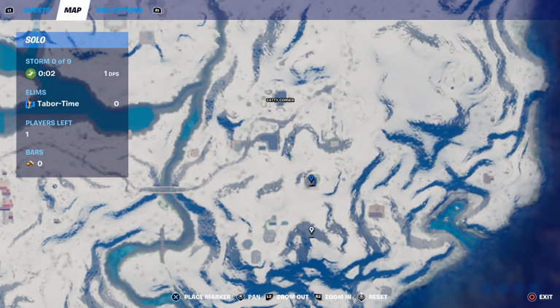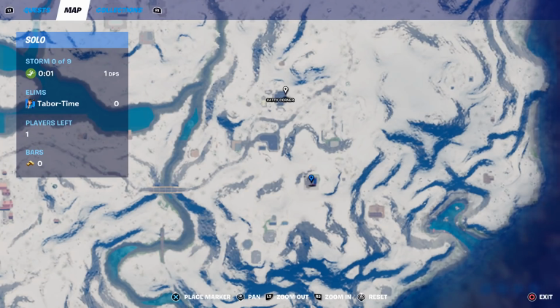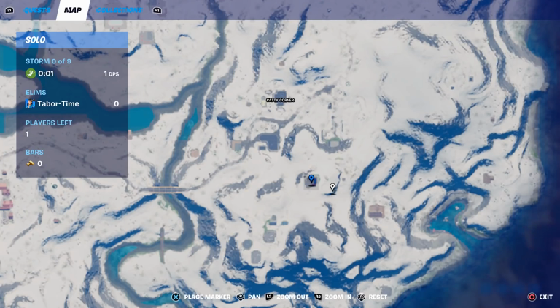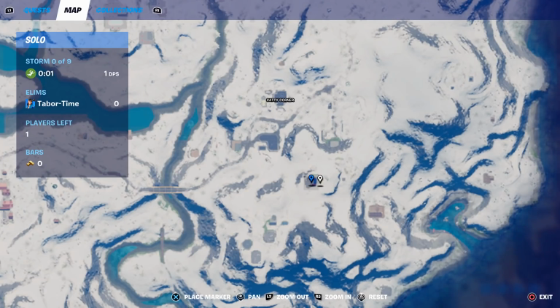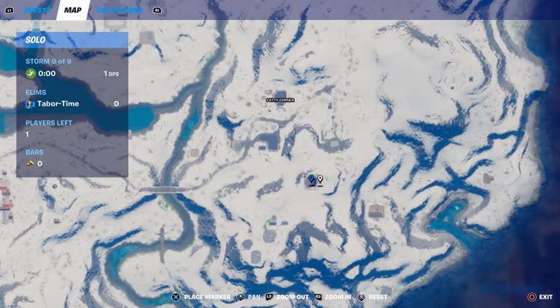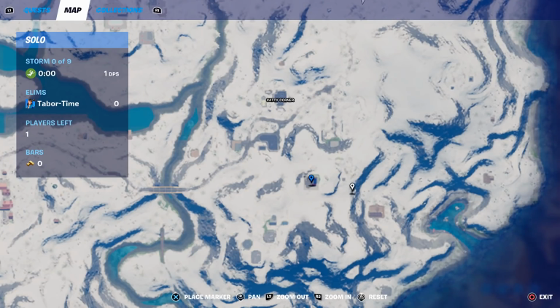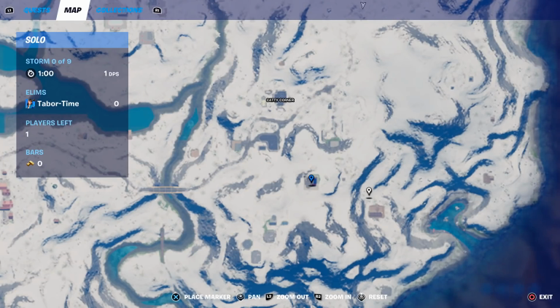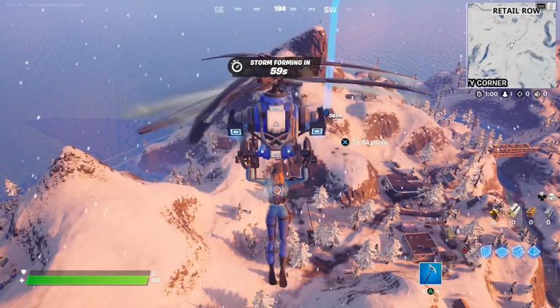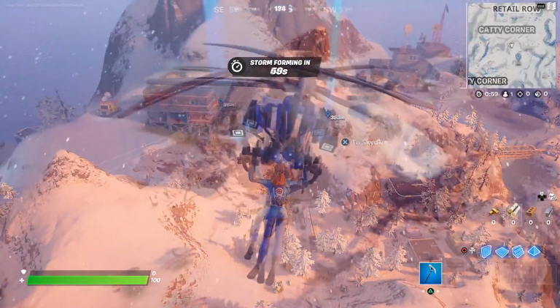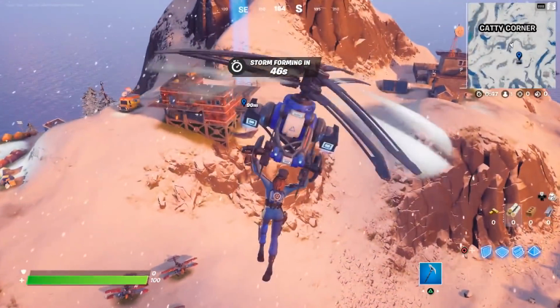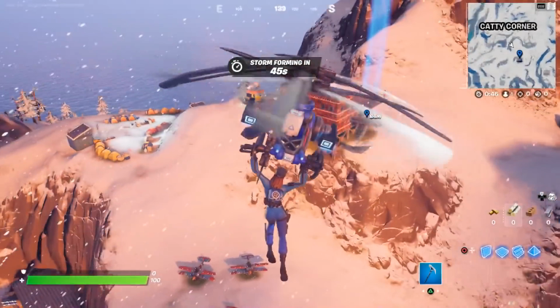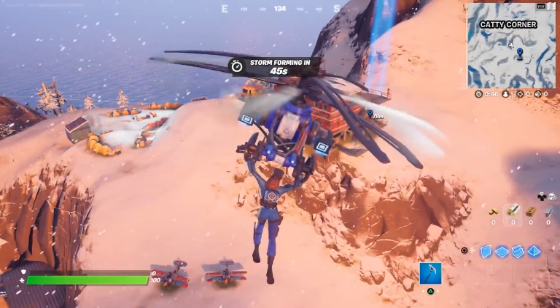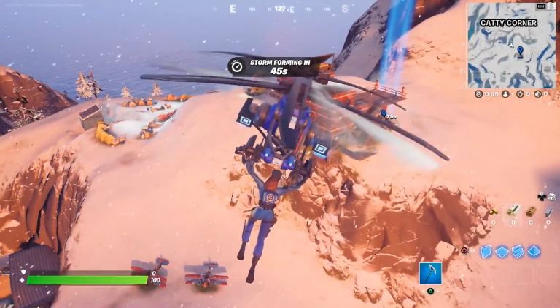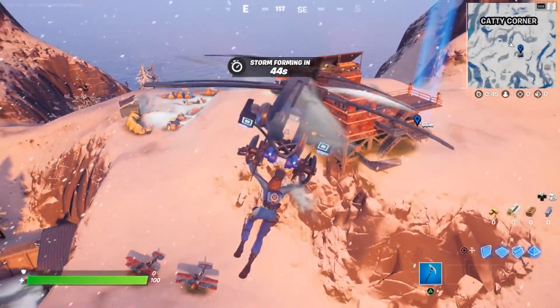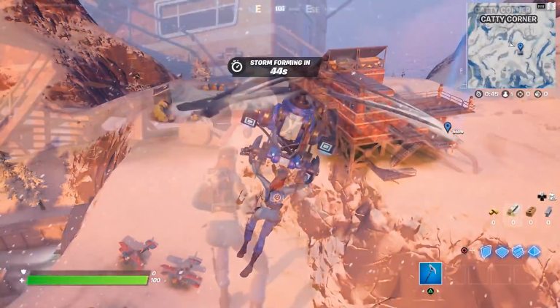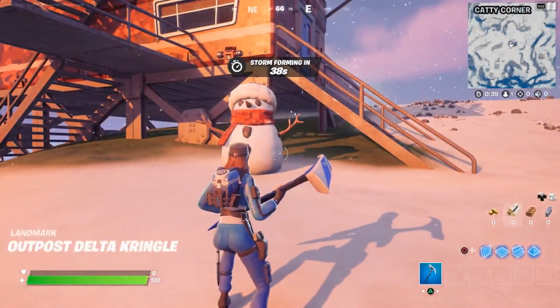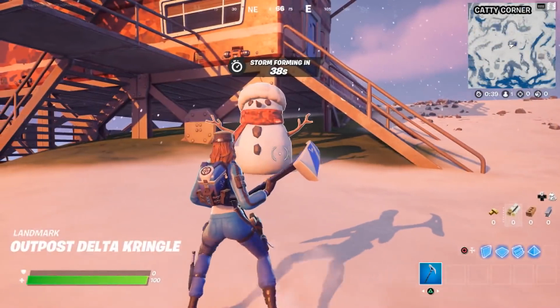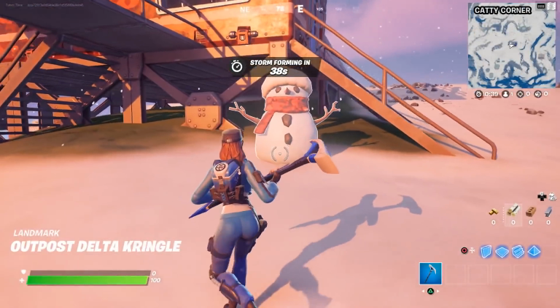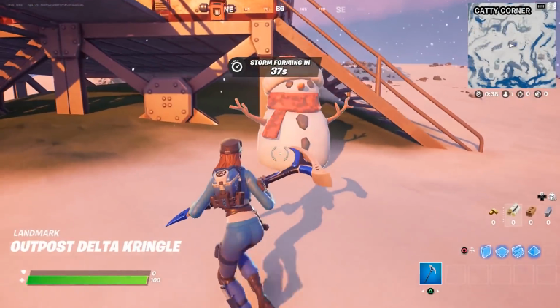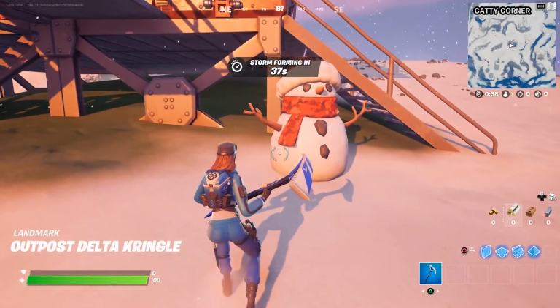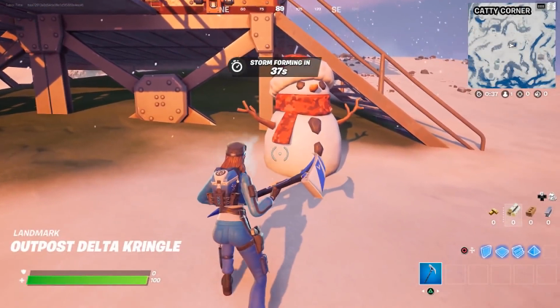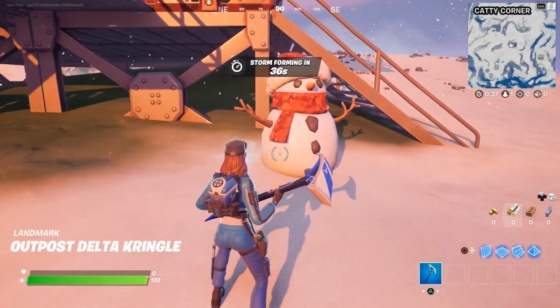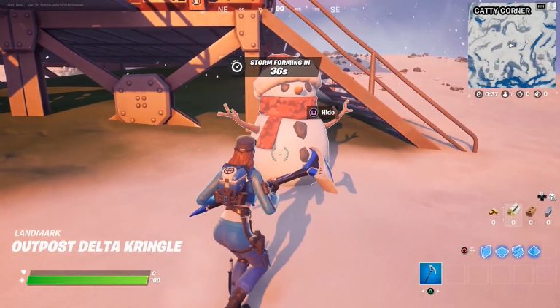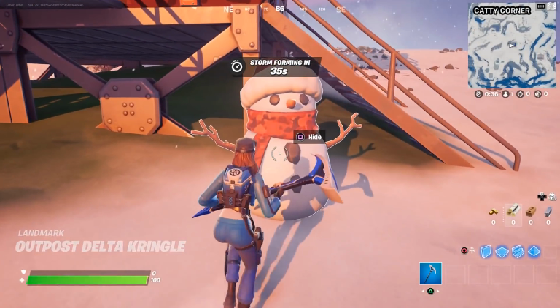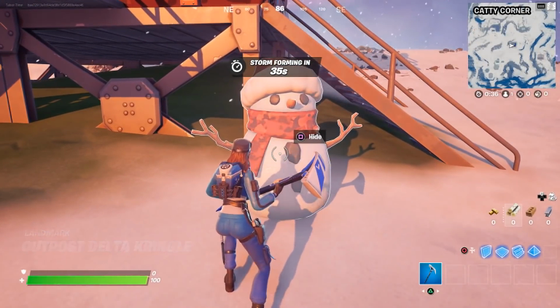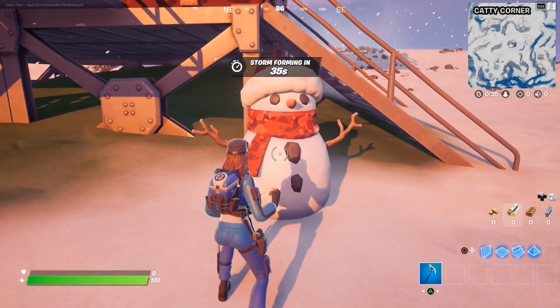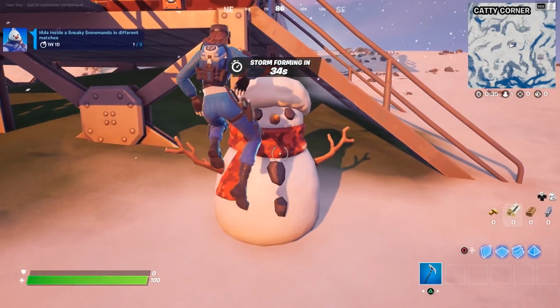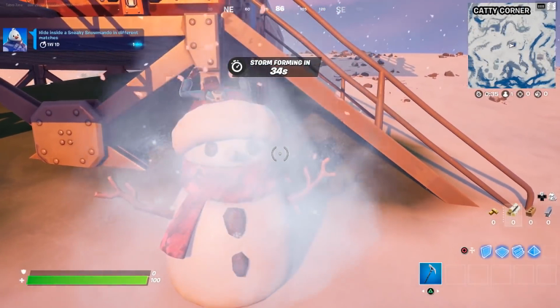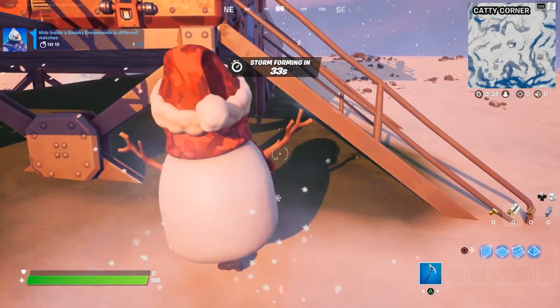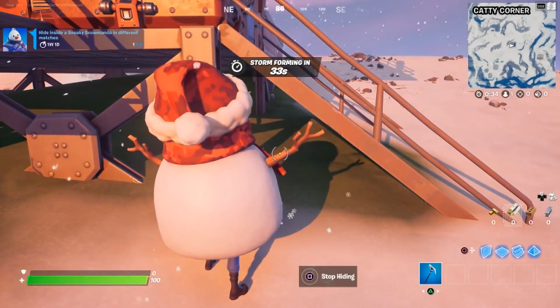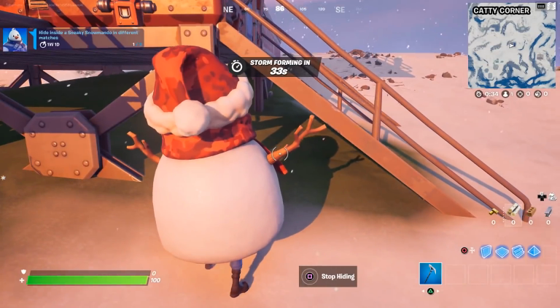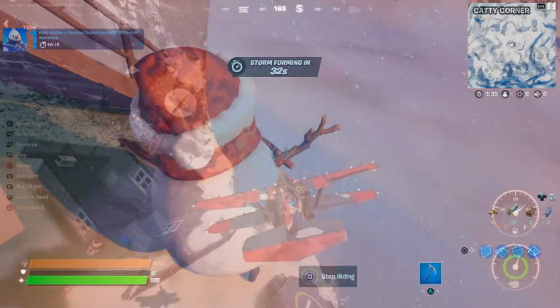There's the outpost right there where the planes spawn, and as you can see right in front of it is a sneaky snowman. Walk up to it, hold square to hide, and boom — there's one.